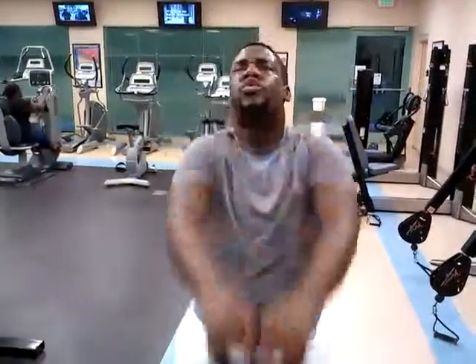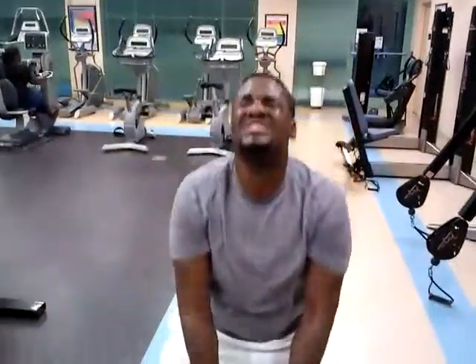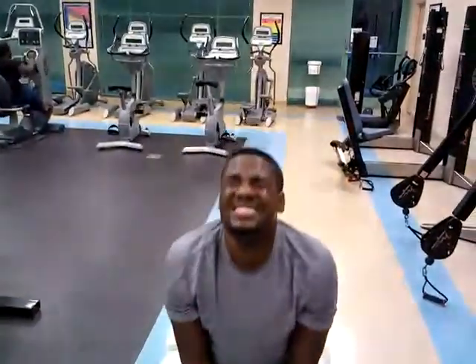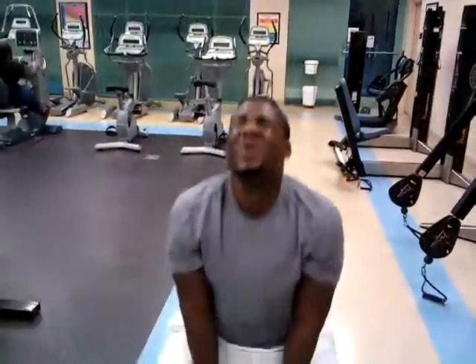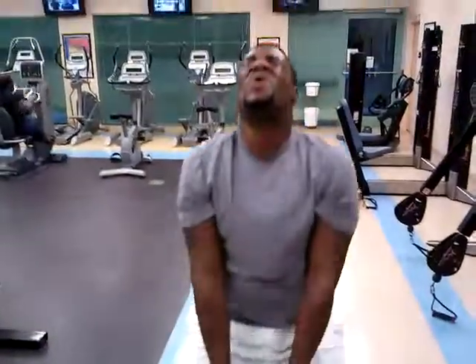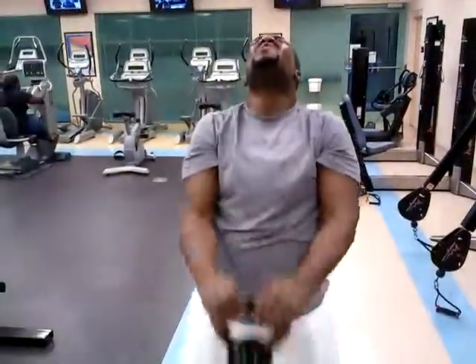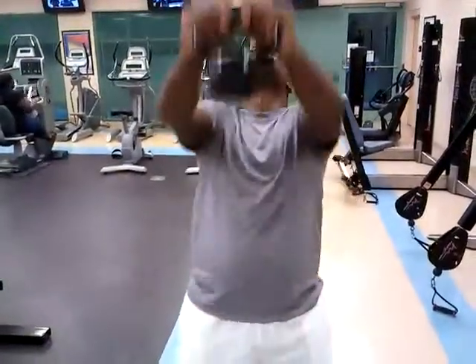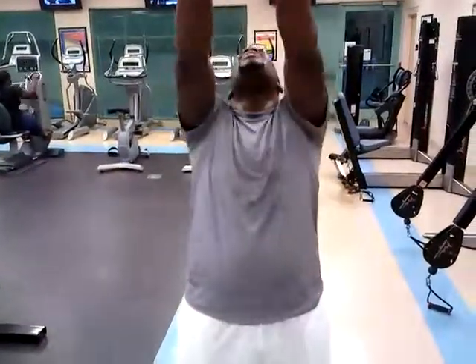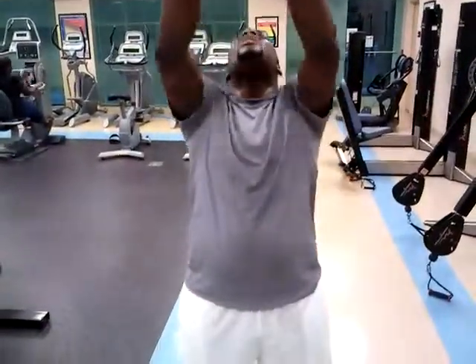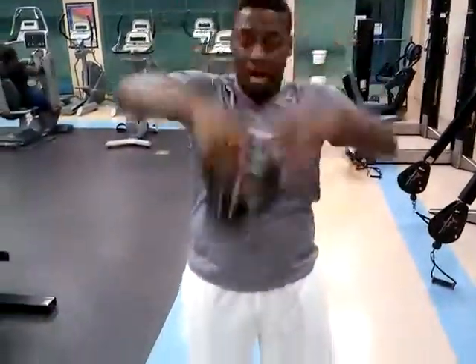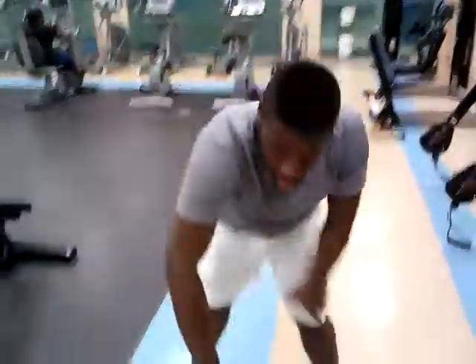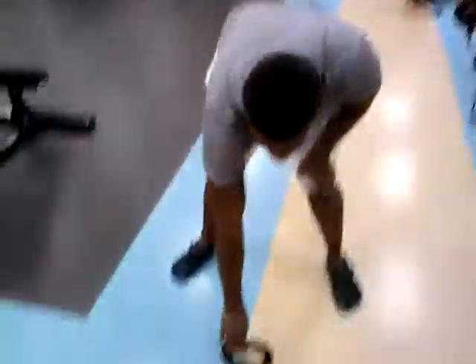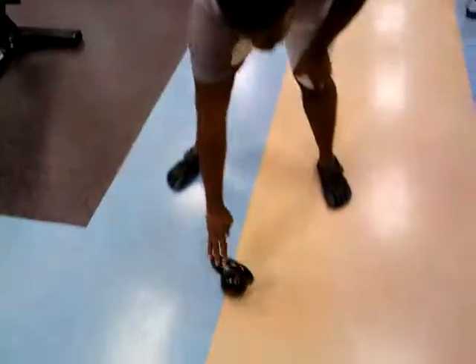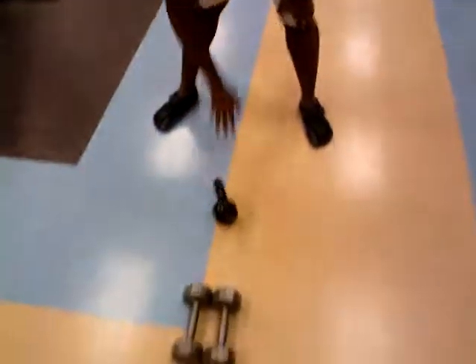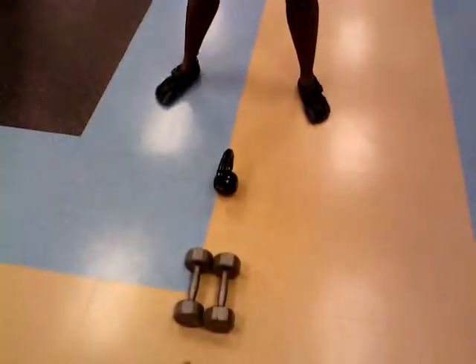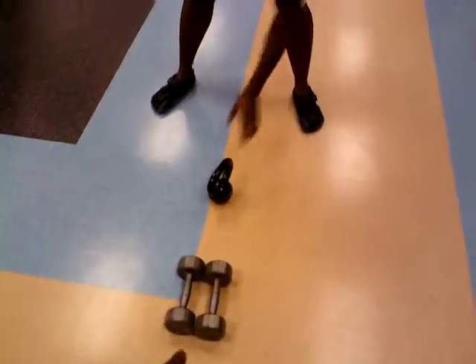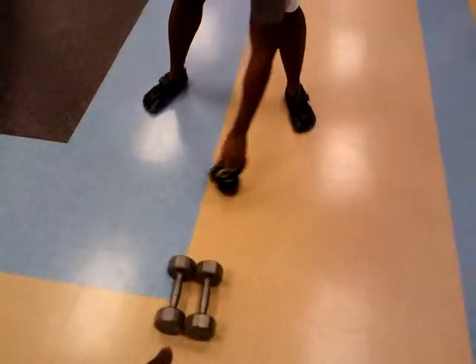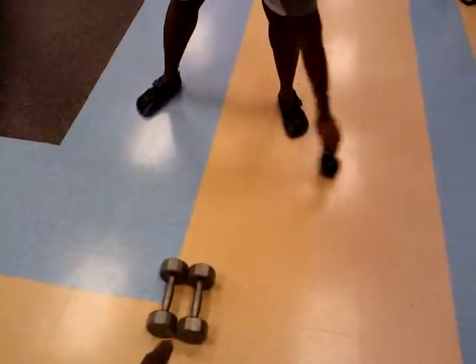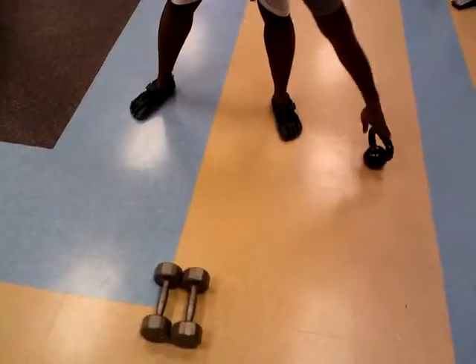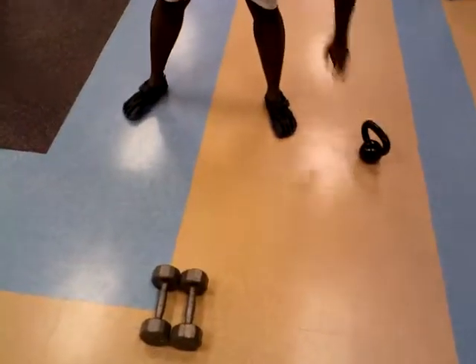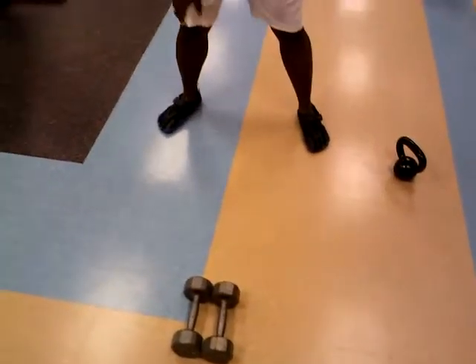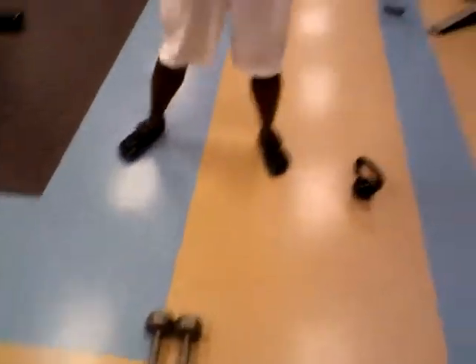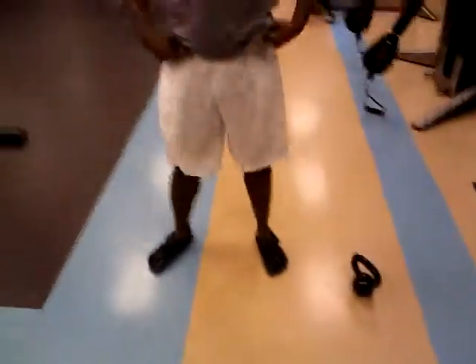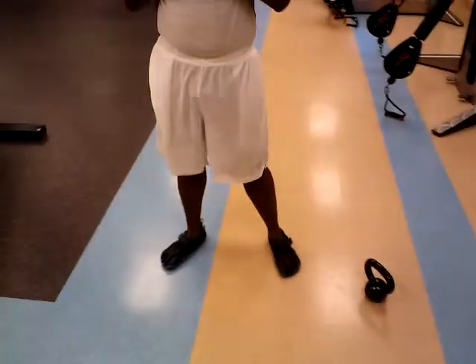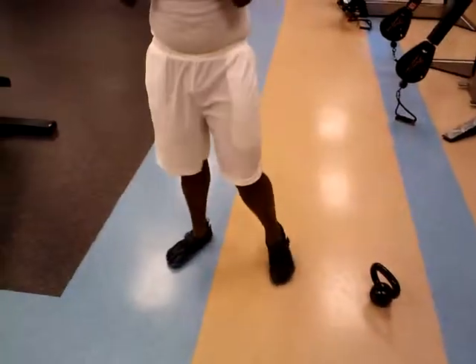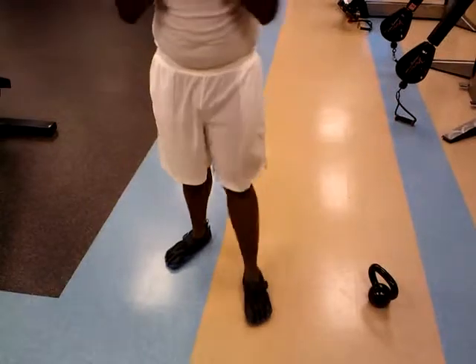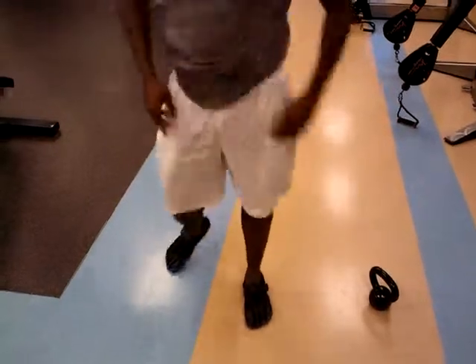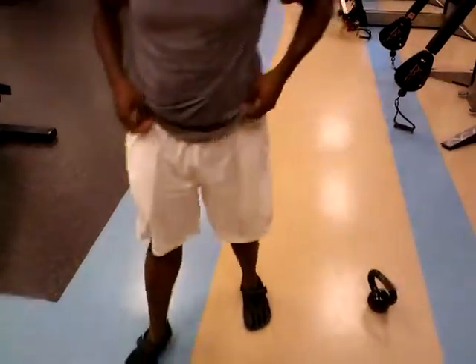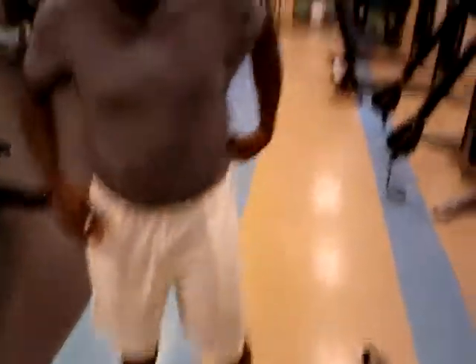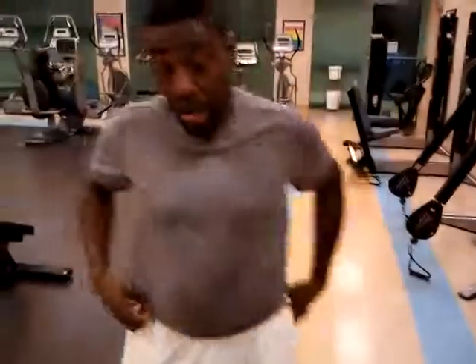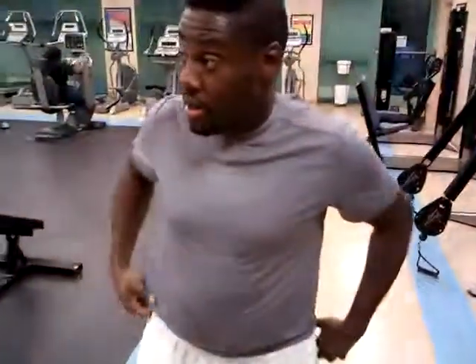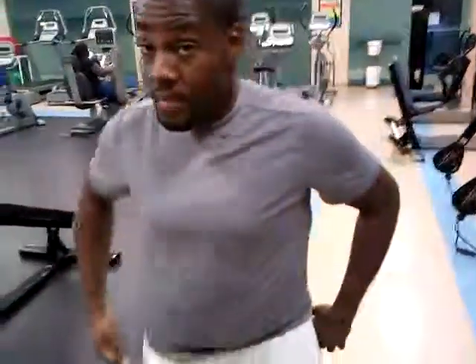Good job, breathe, good job. Alright, grab those weights right here. Remember the shoulder press — 45 degree angle, and press it up.